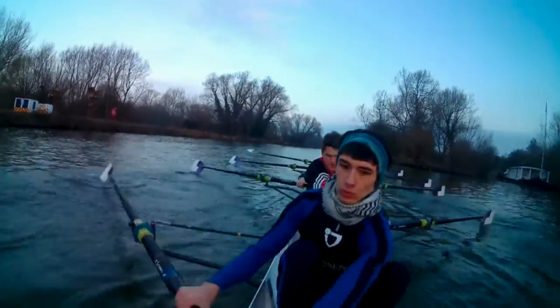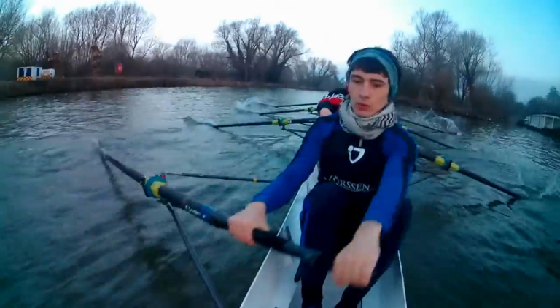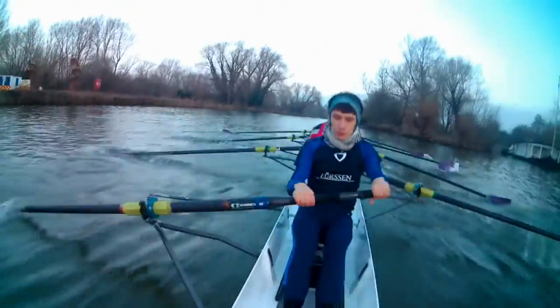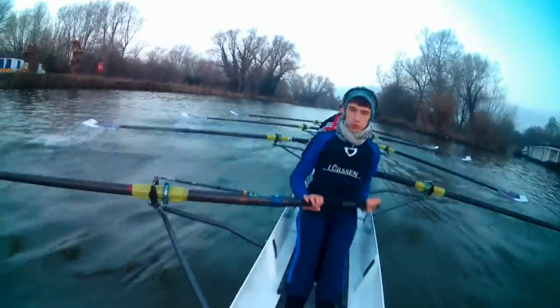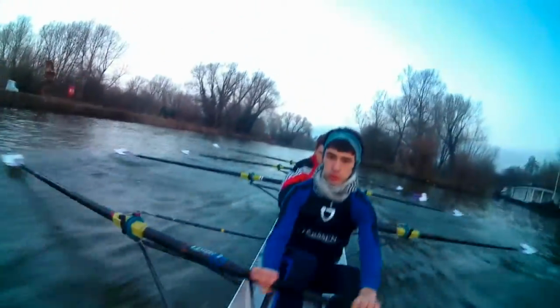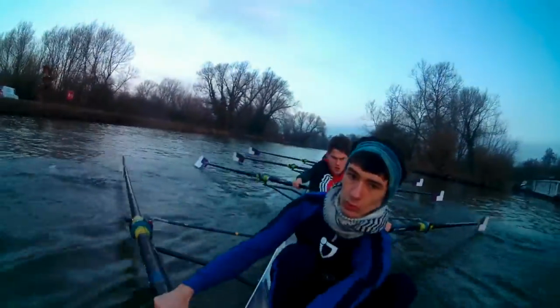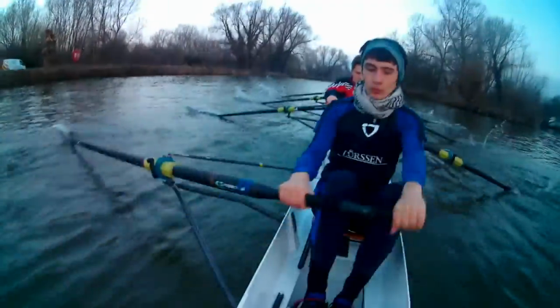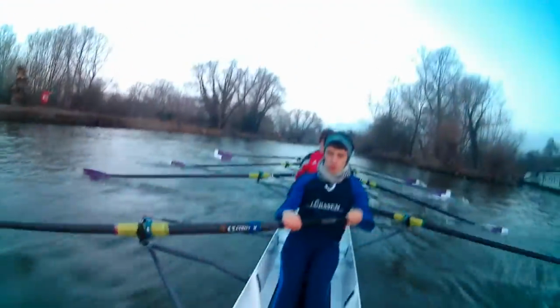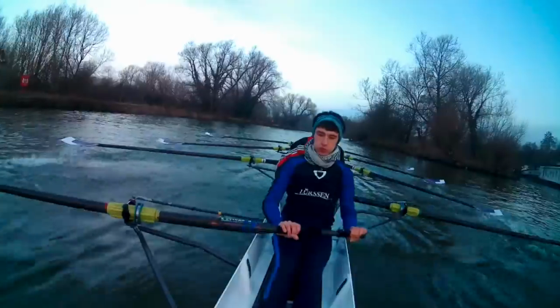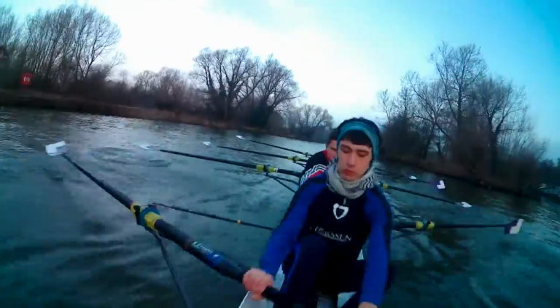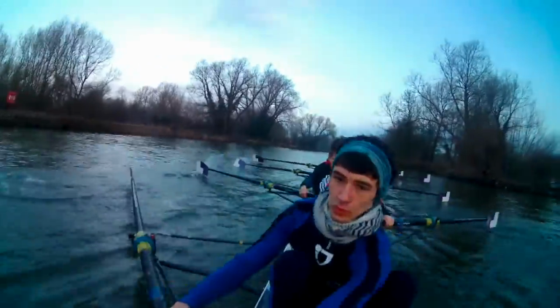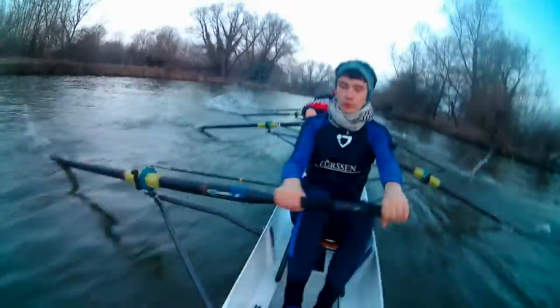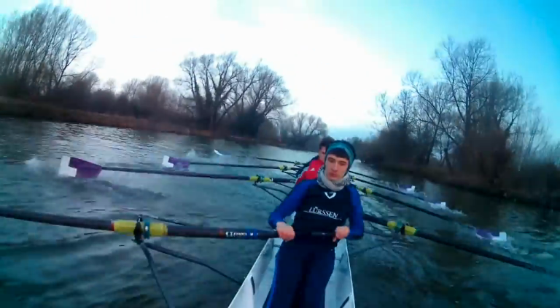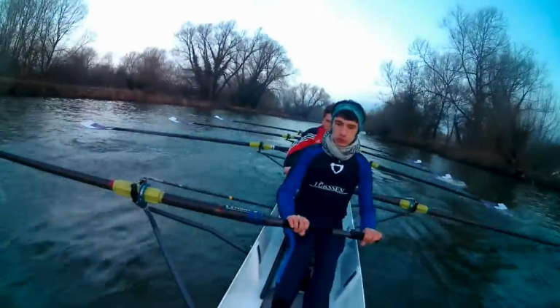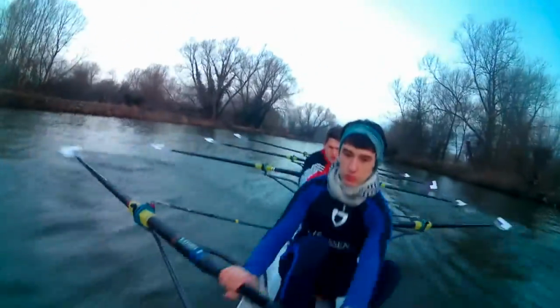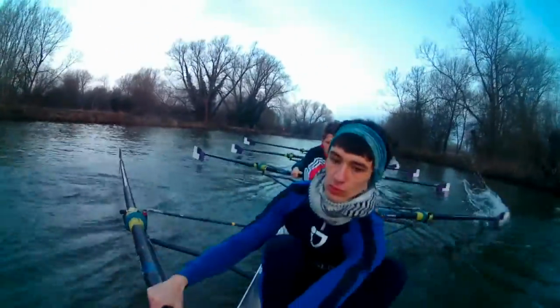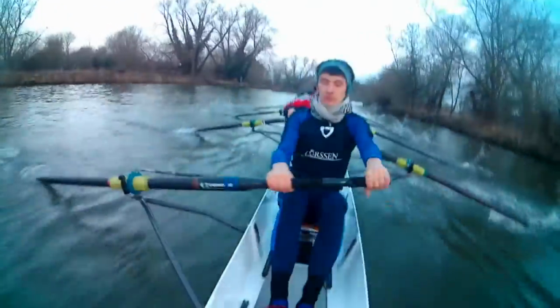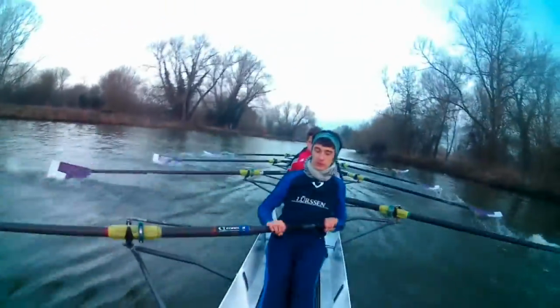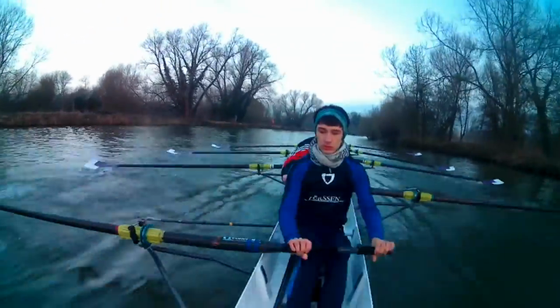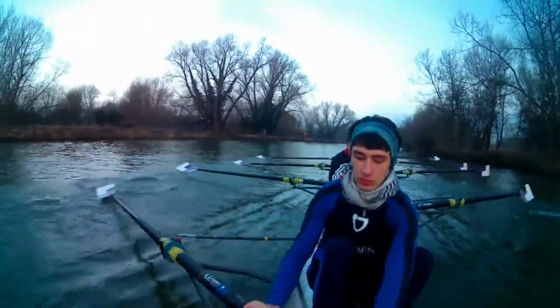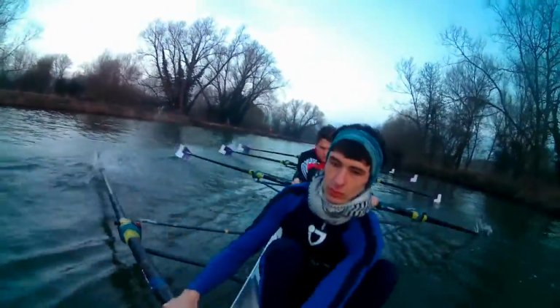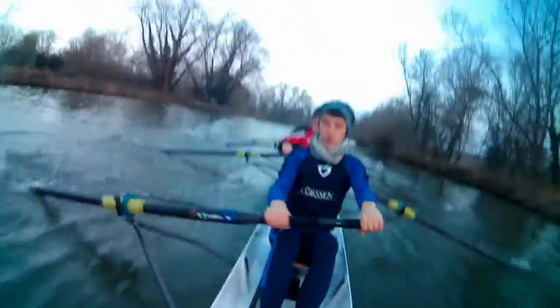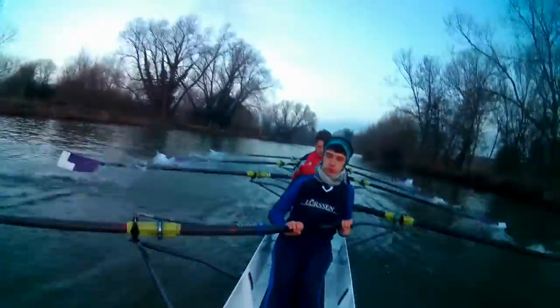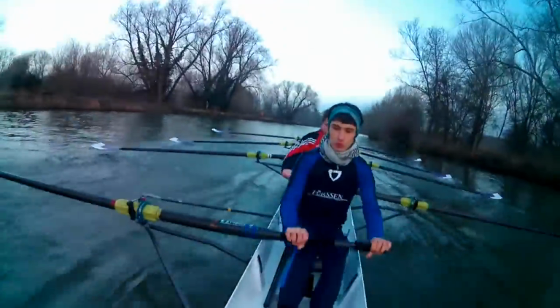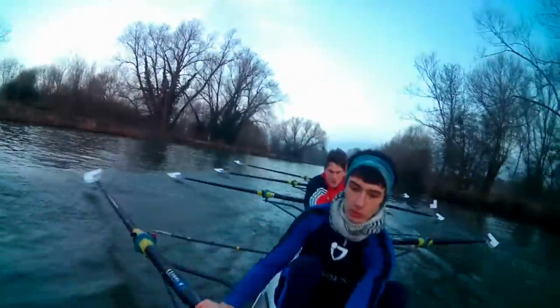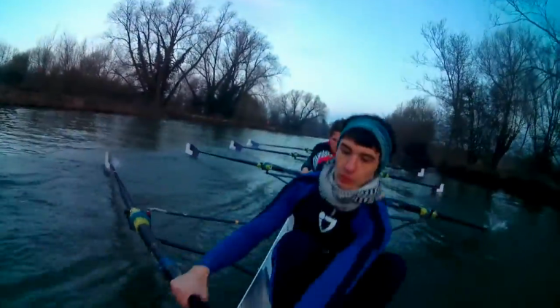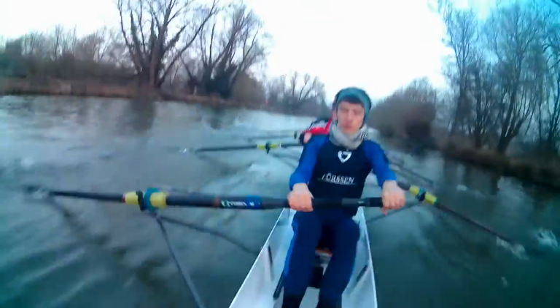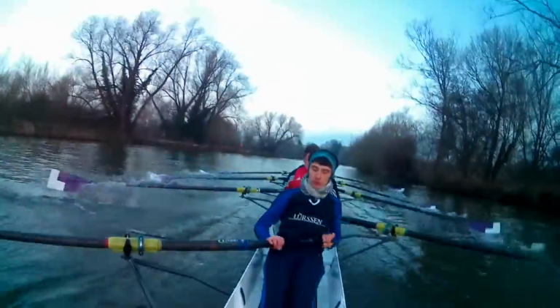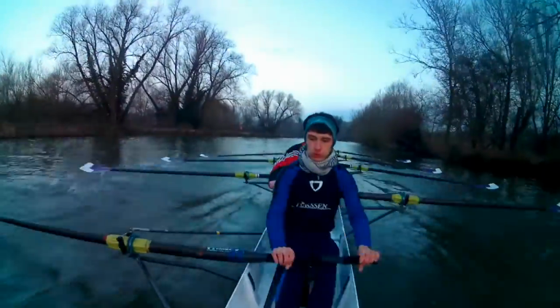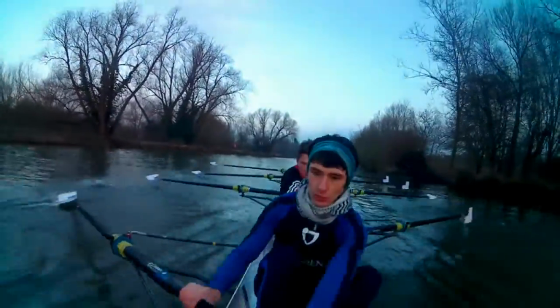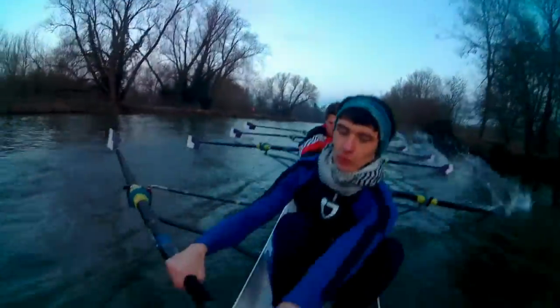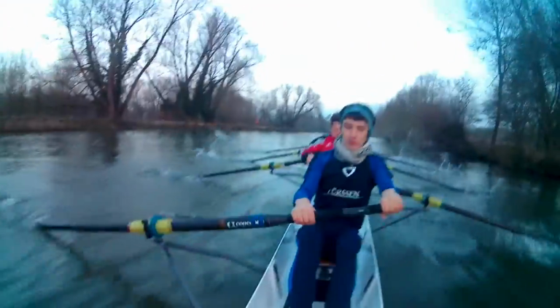Lengthen one, lengthen two, back one, back two, back three, and full slide one, full slide two, and the power chain on the next one, go!